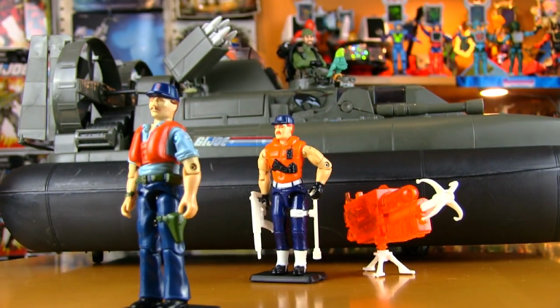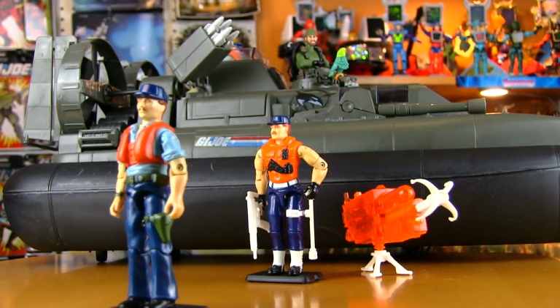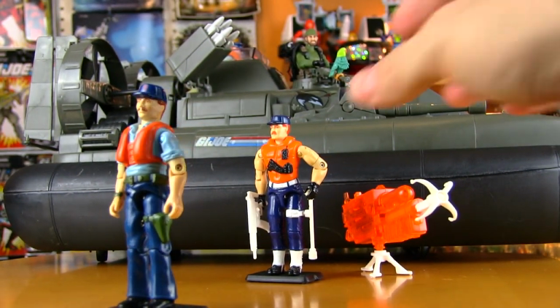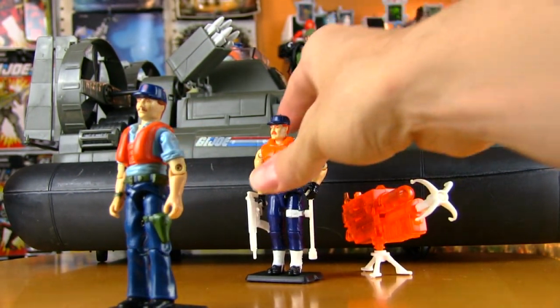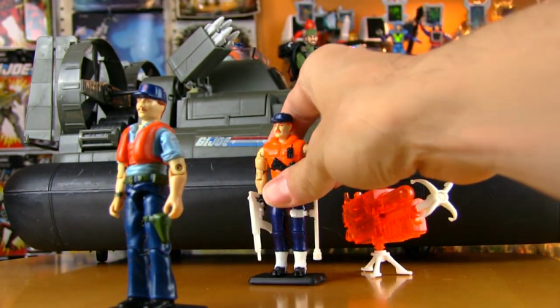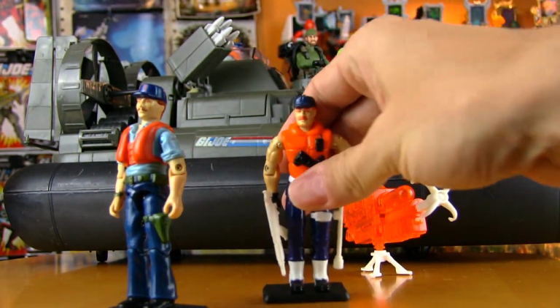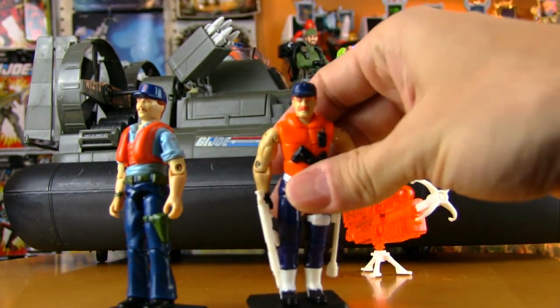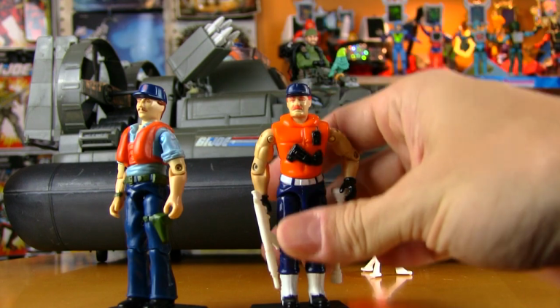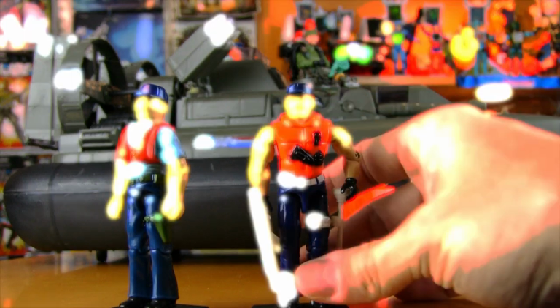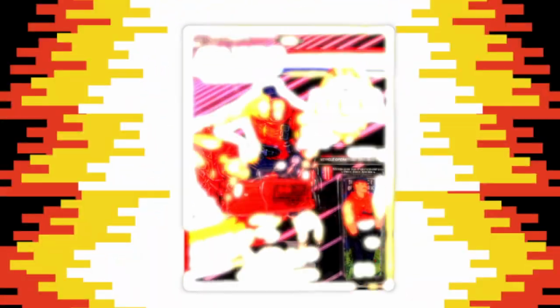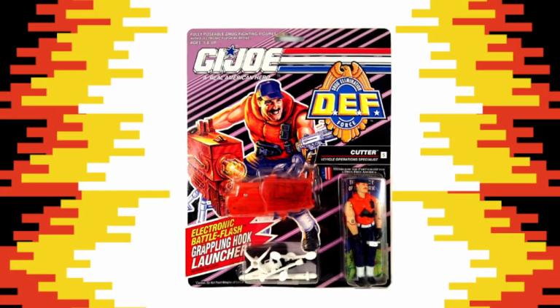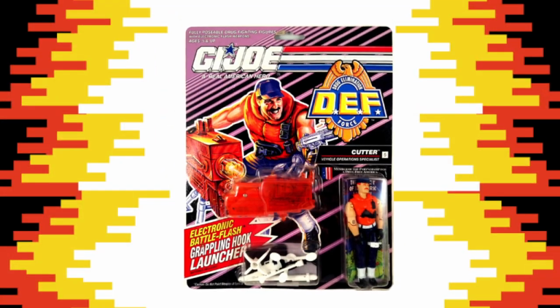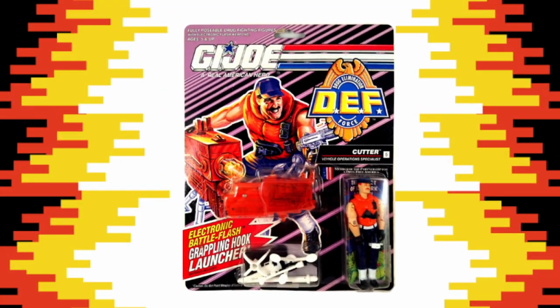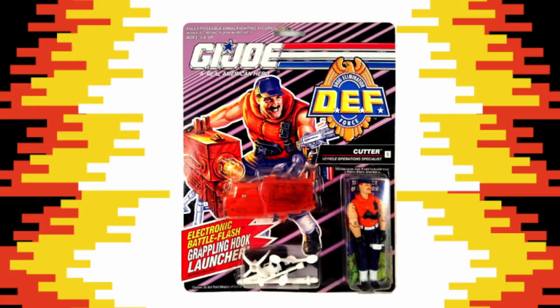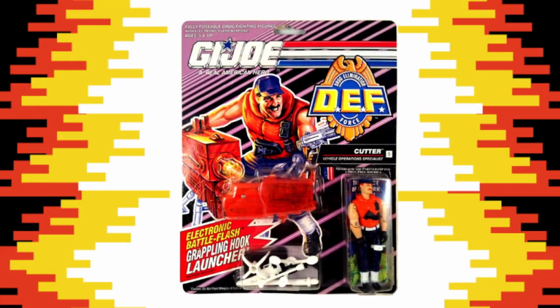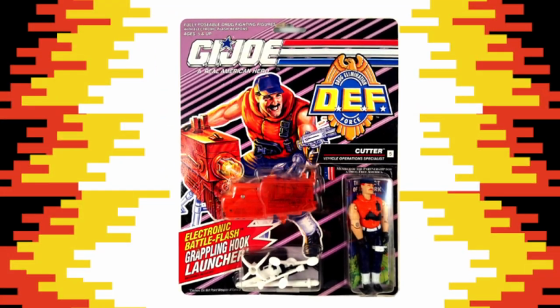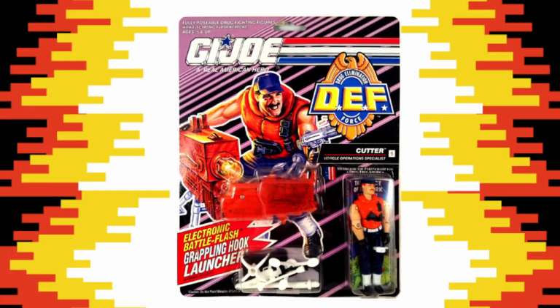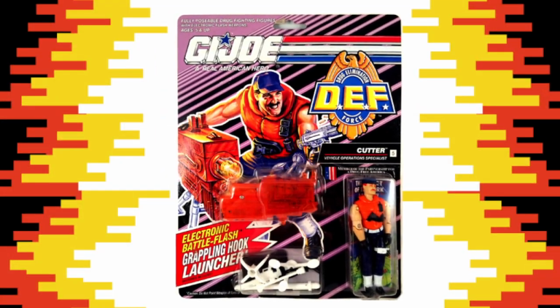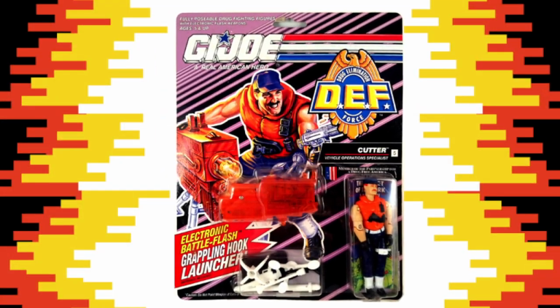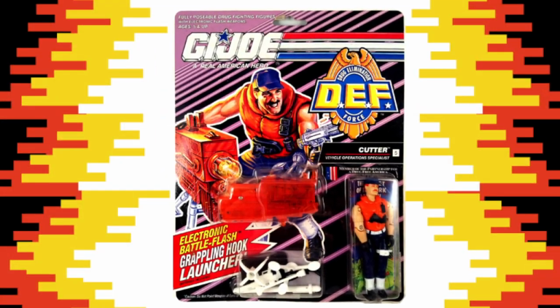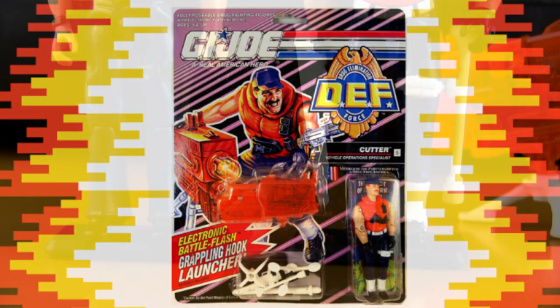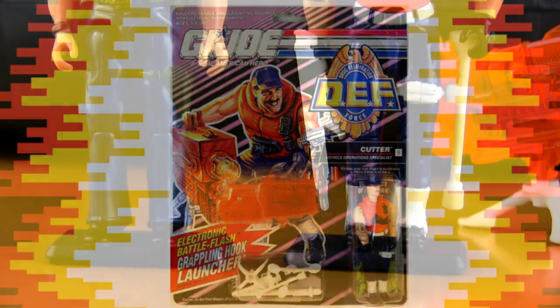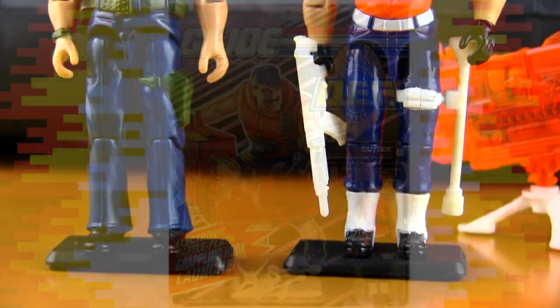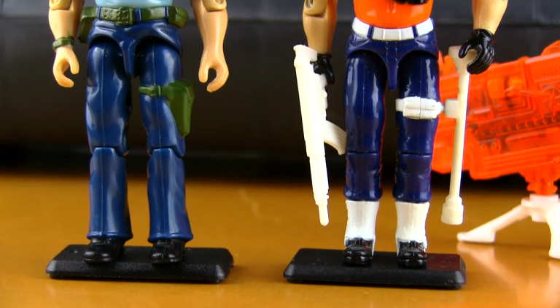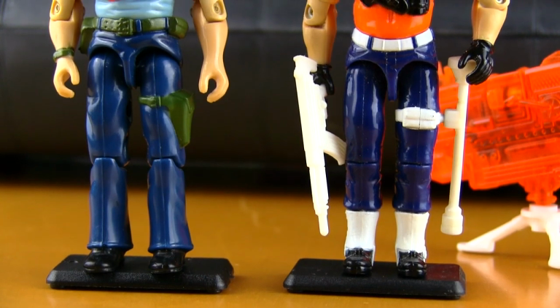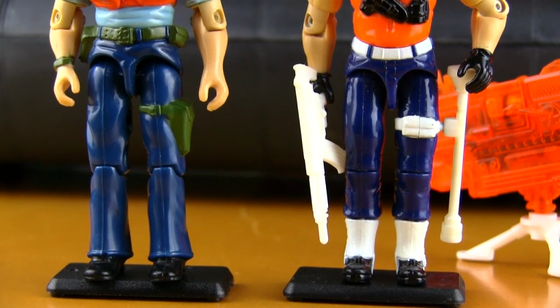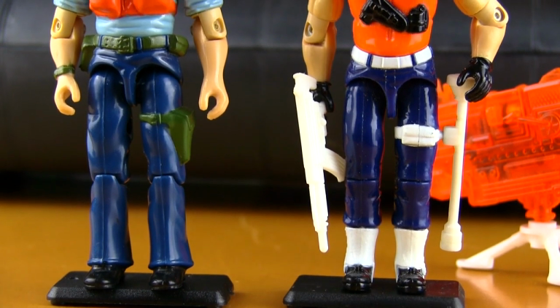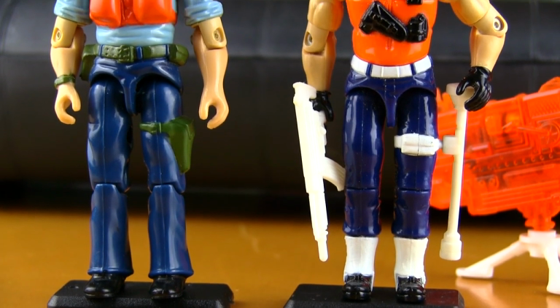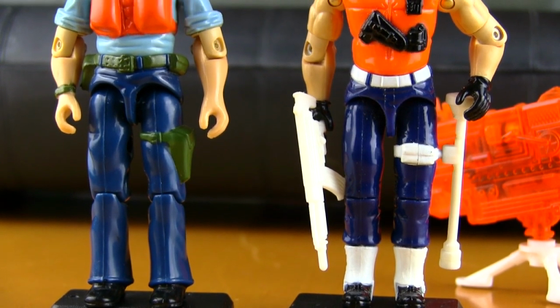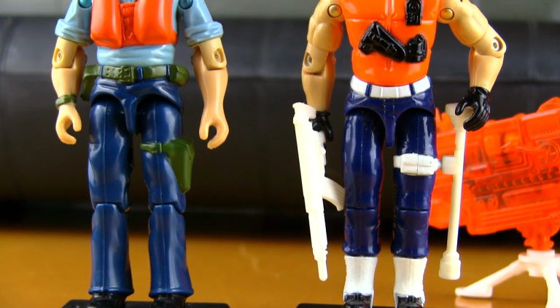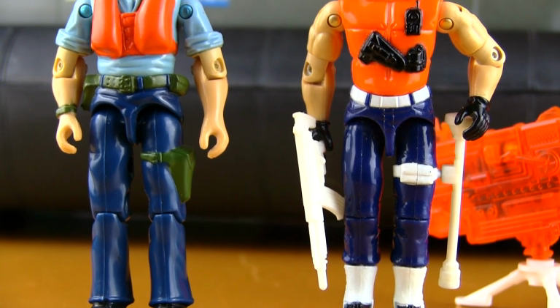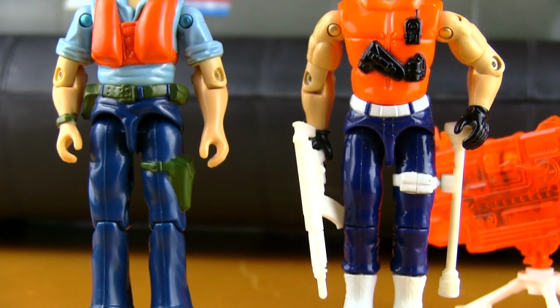This week's exclusive is a look at the second version of Cutter, the 1992 DEF version, which might be the only video review of this particular figure on the internet.